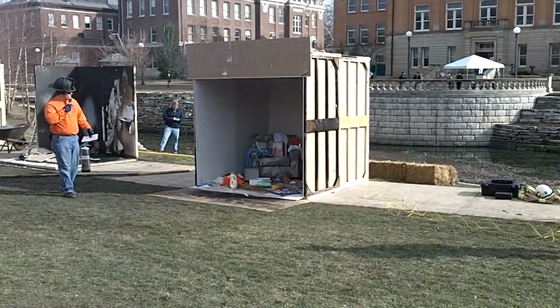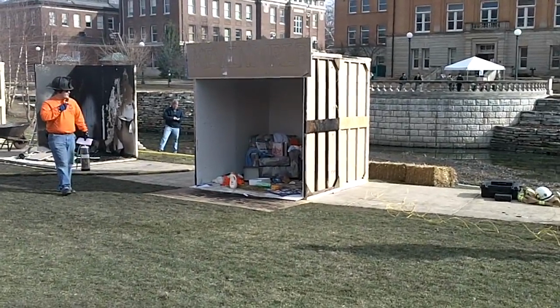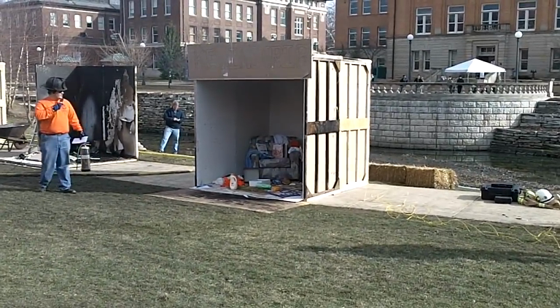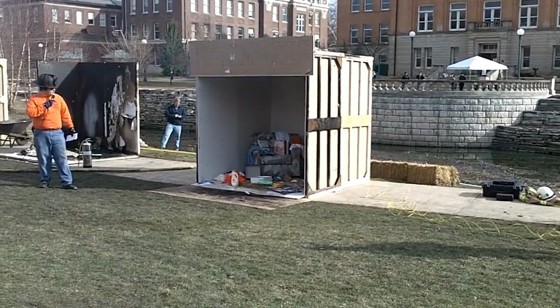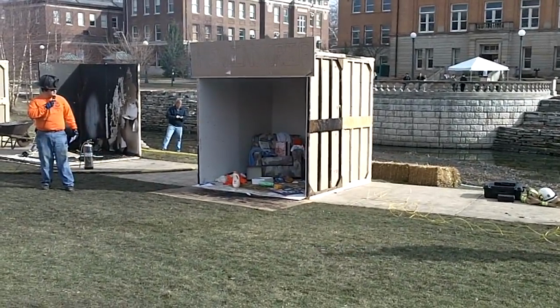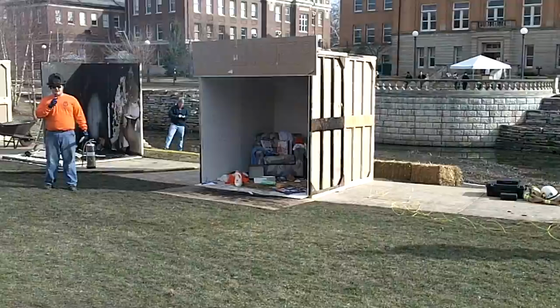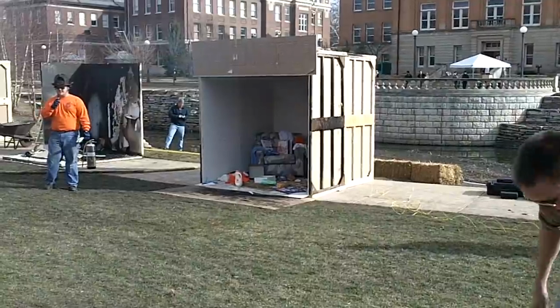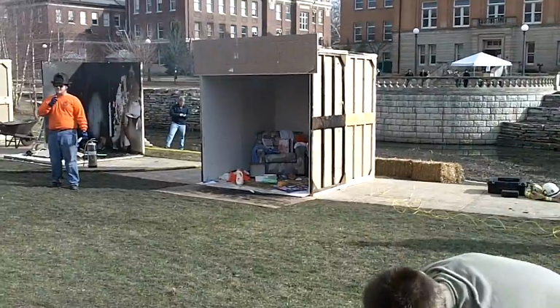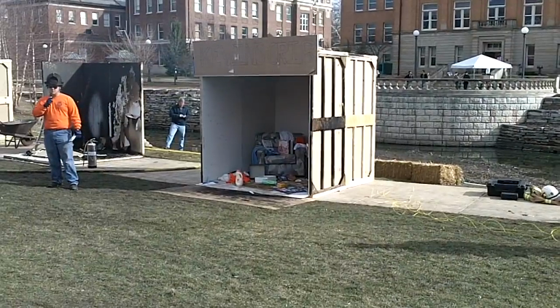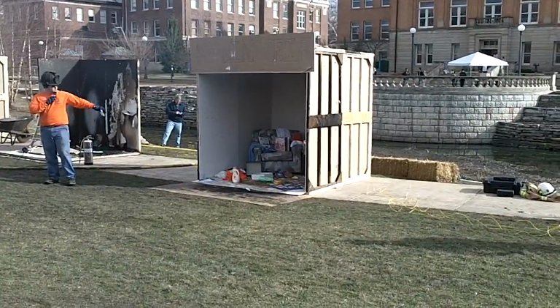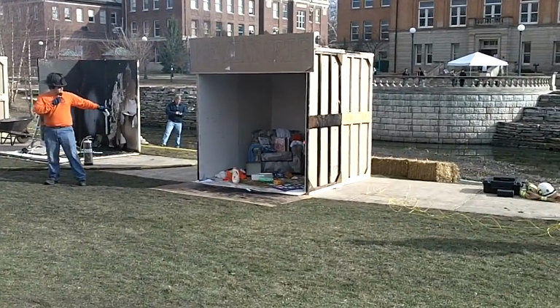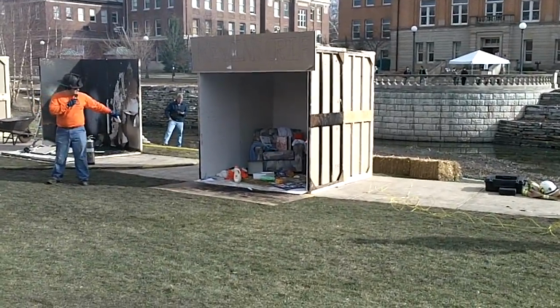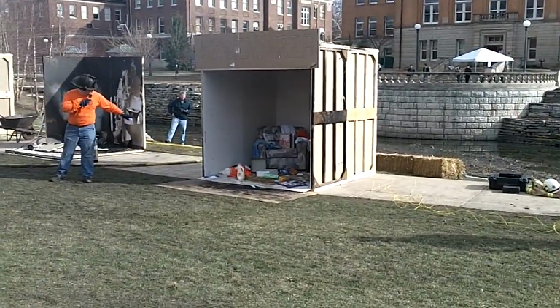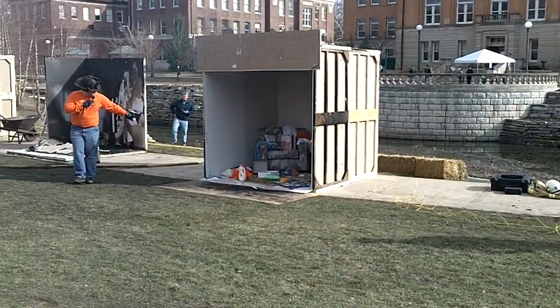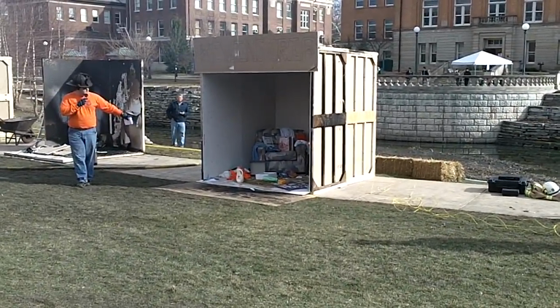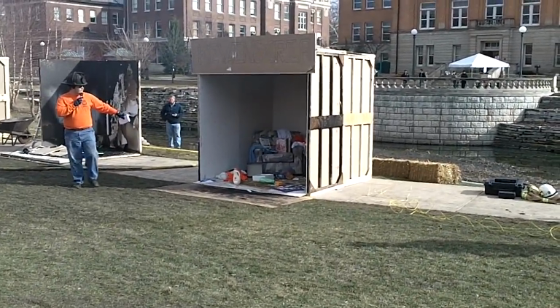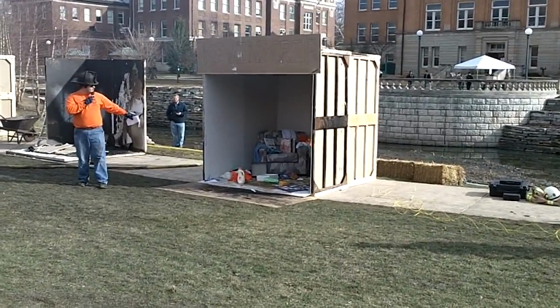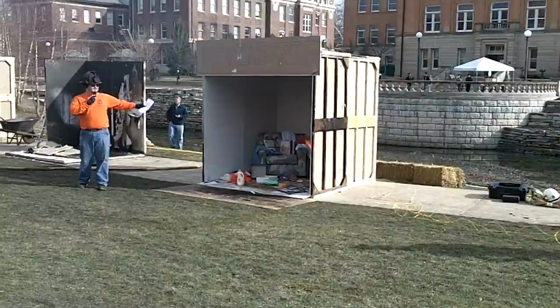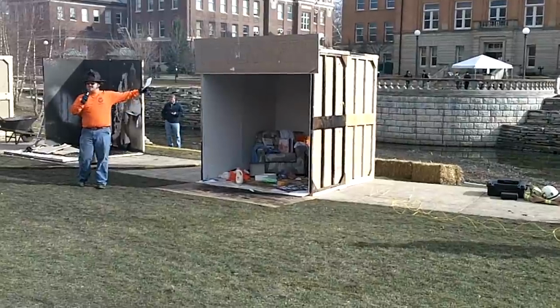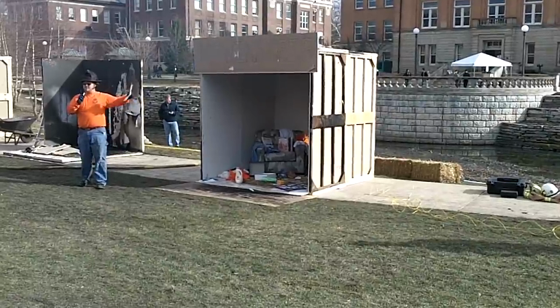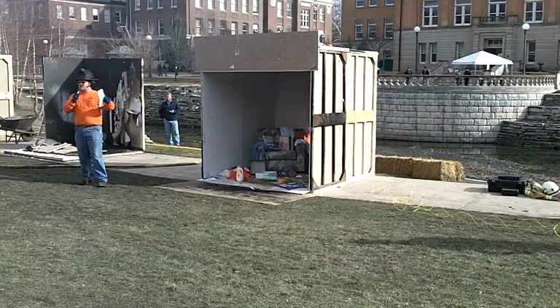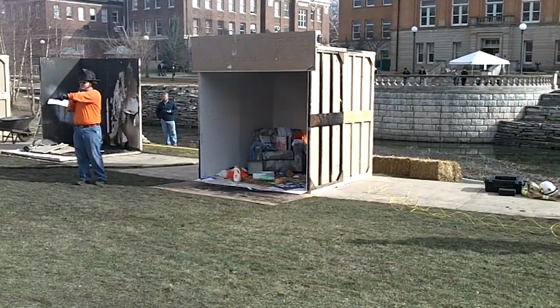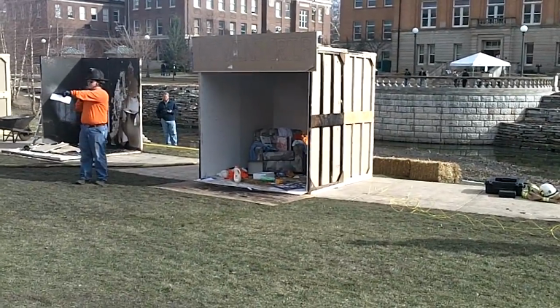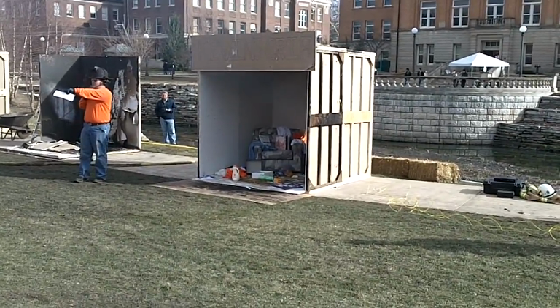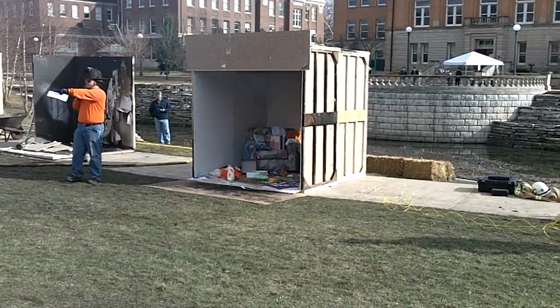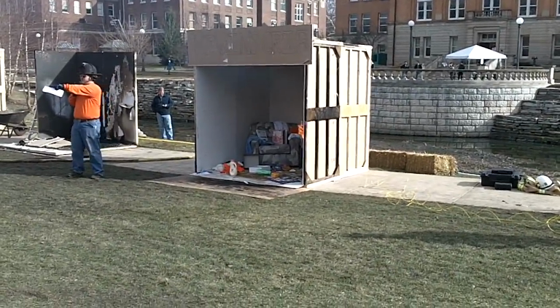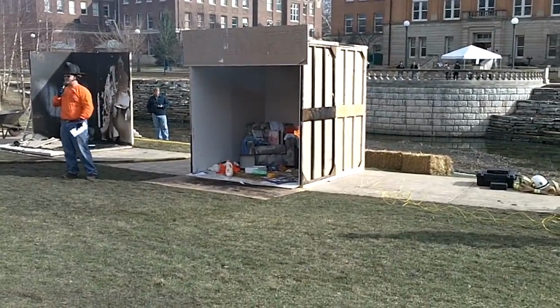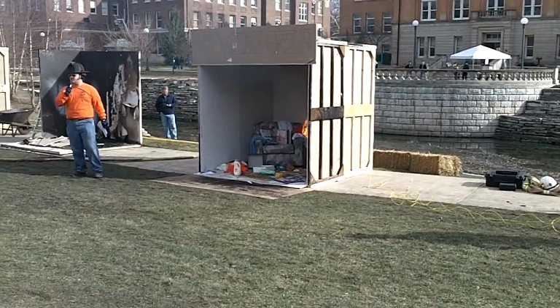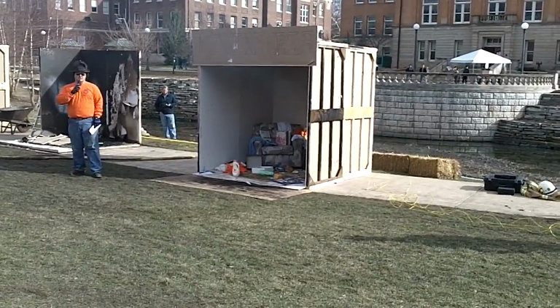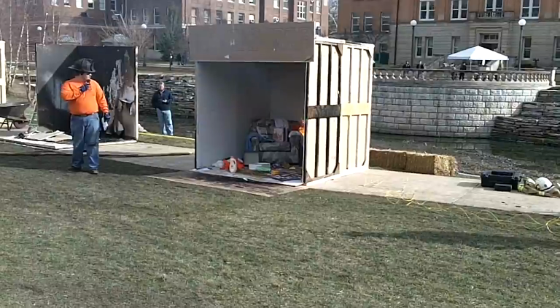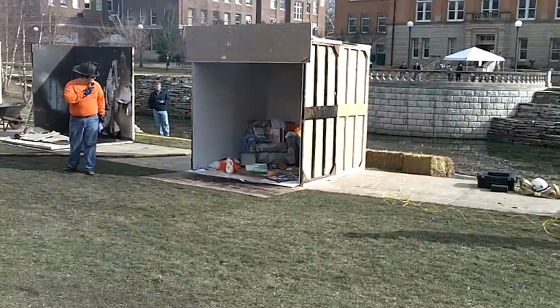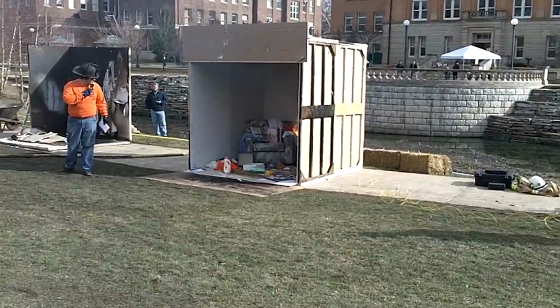The fire has now grown to the trash can next to the recliner. We have 100 degrees at the ceiling temperature already, and that's only been about 25 seconds. It's already raised 50 degrees.